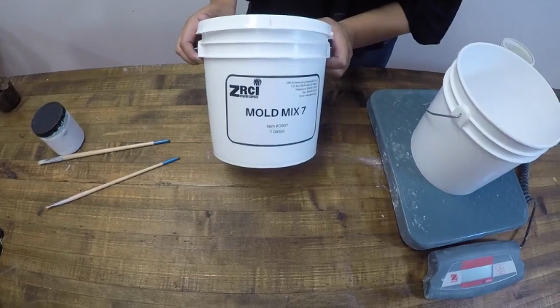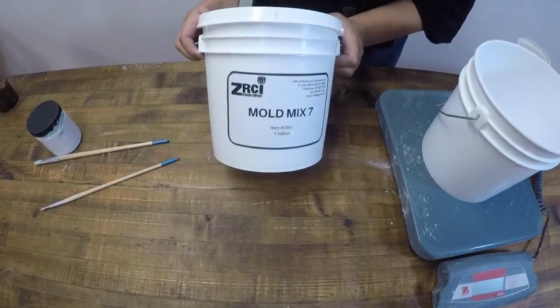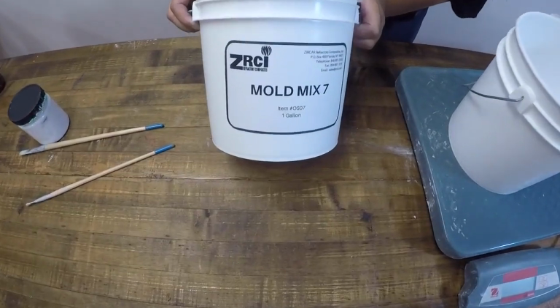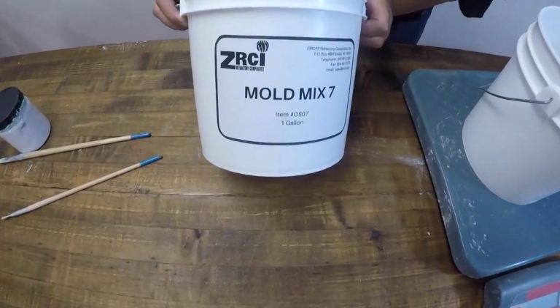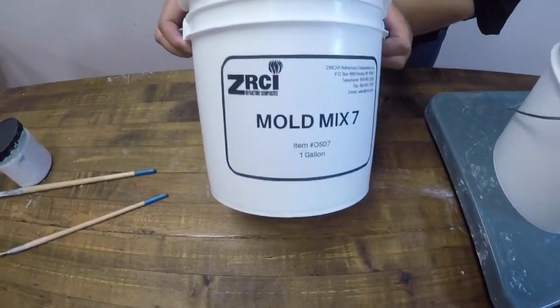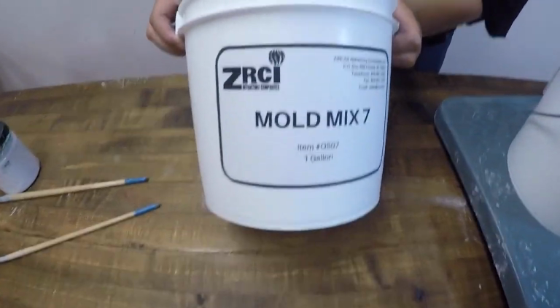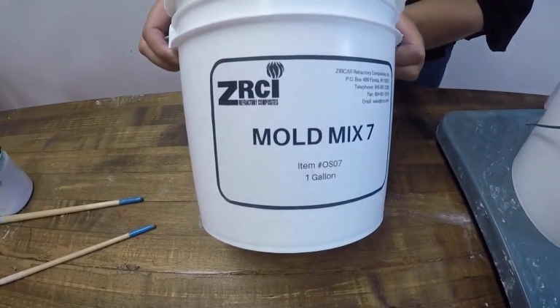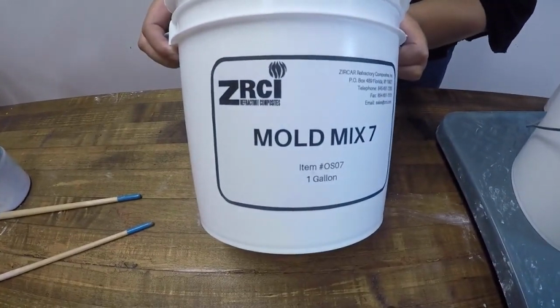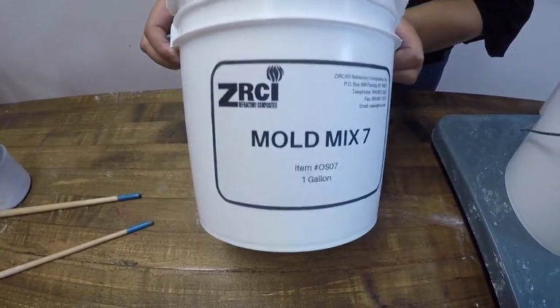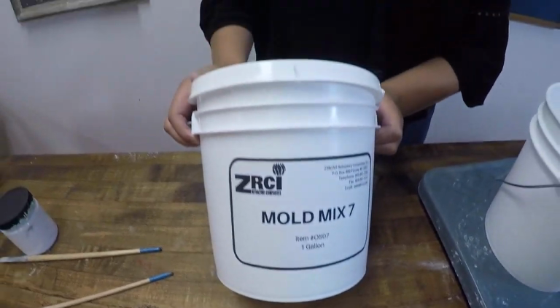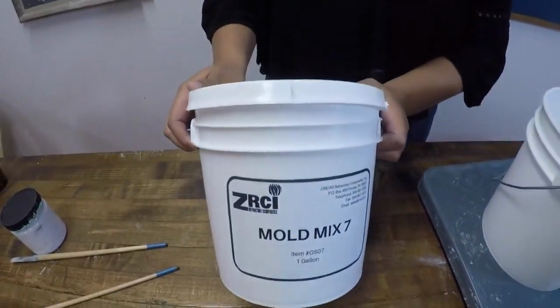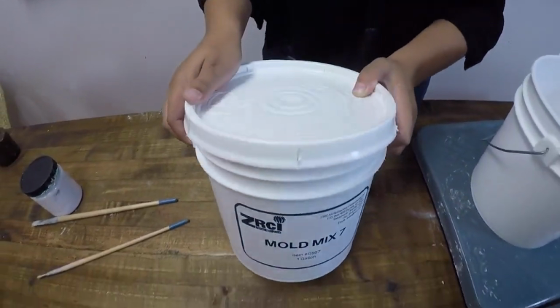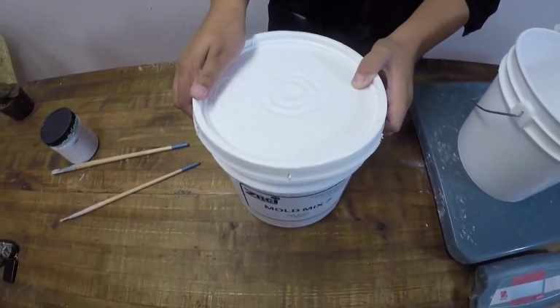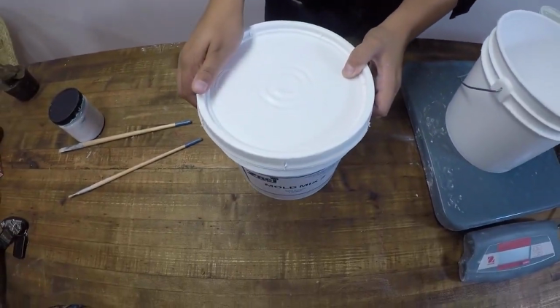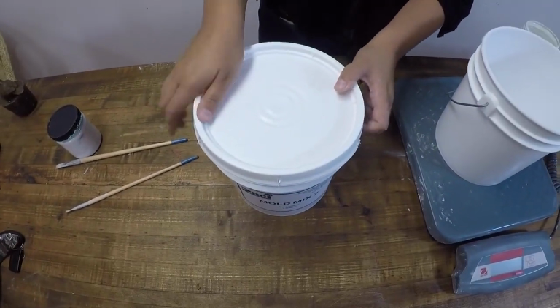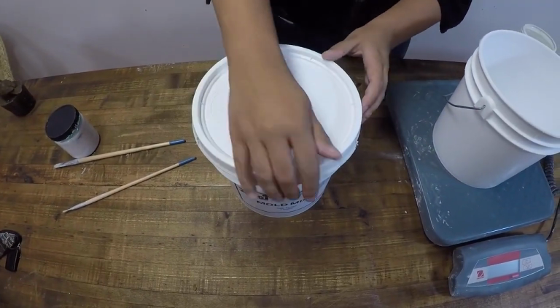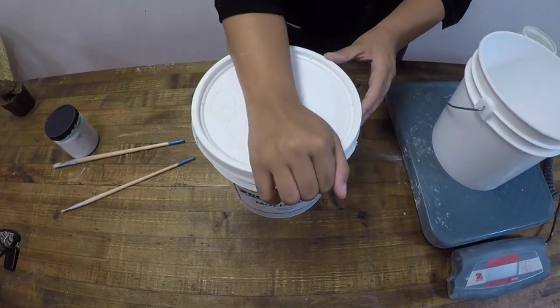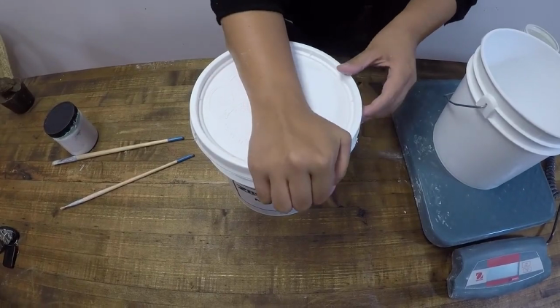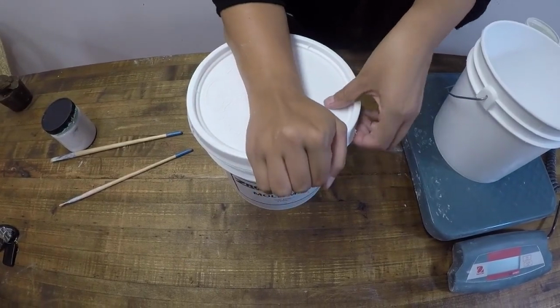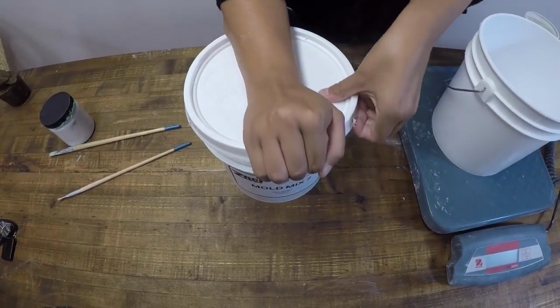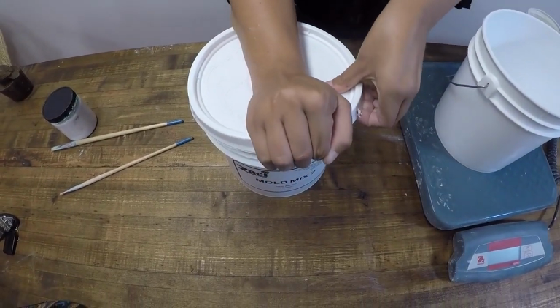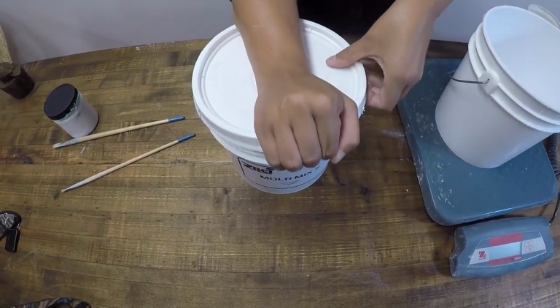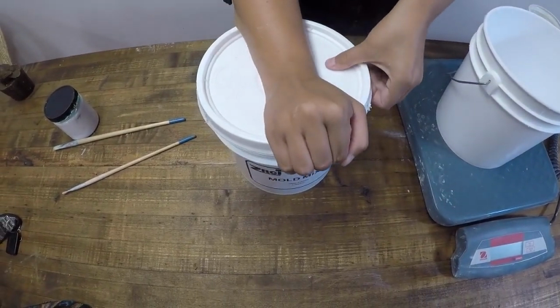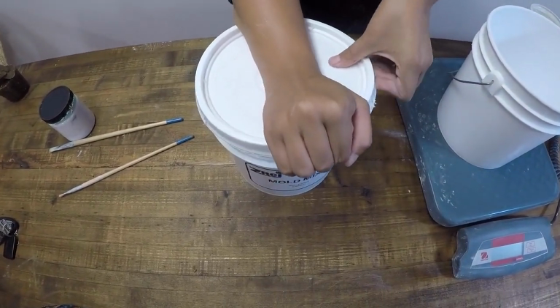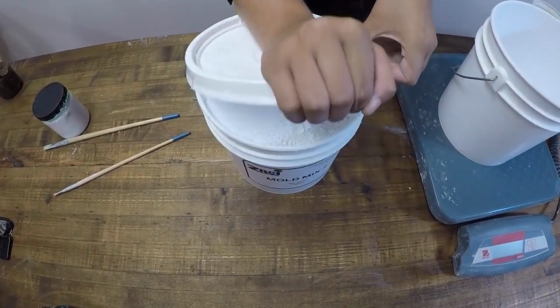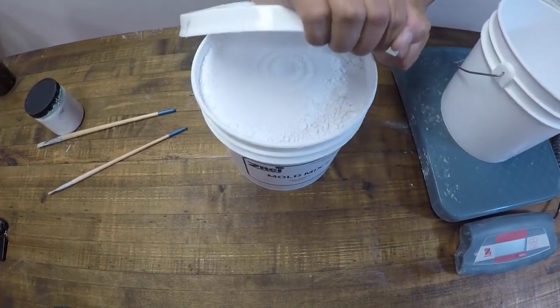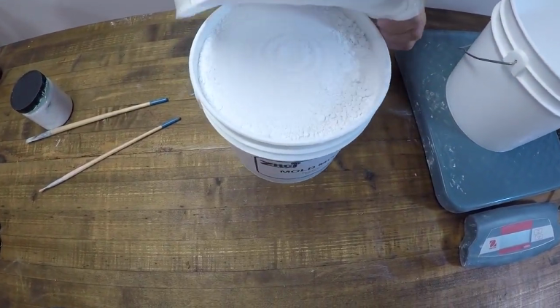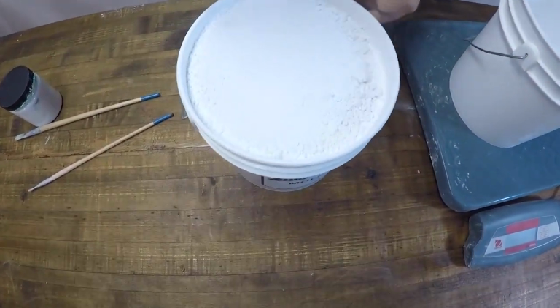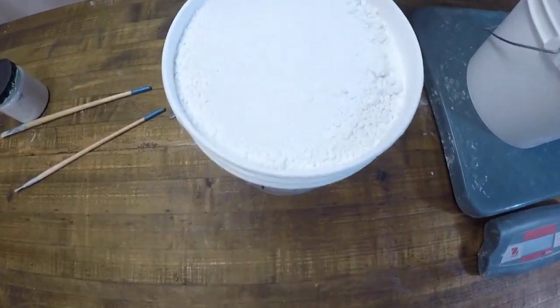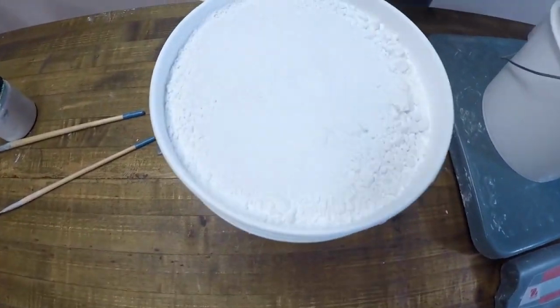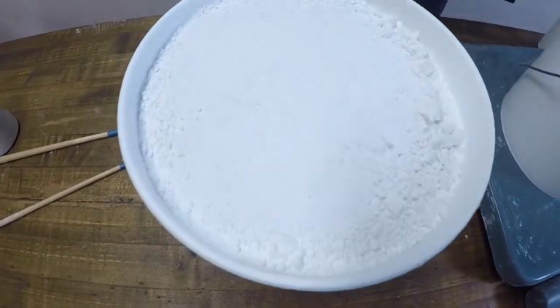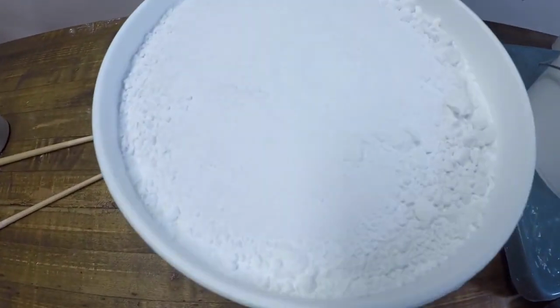Mold Mix 7 is a mold making material for glass and metals. It is supplied in a bucket in the form of a powder, and it becomes a paste when you add water.